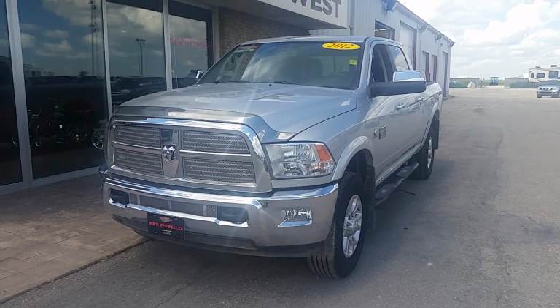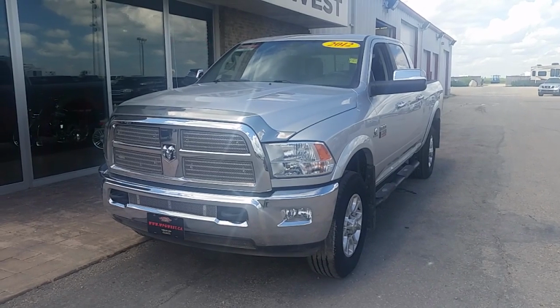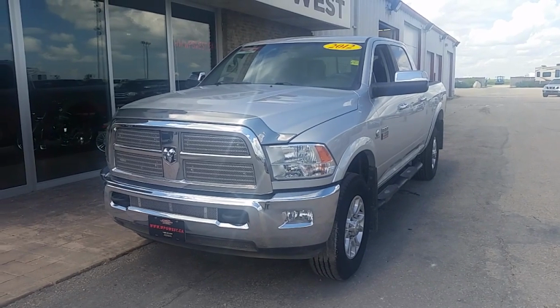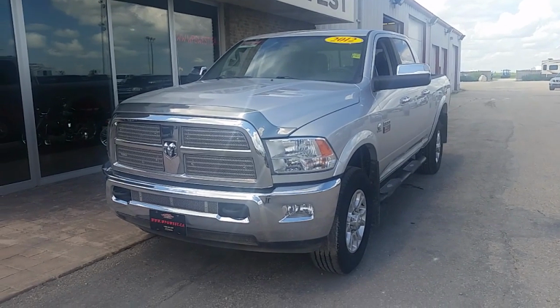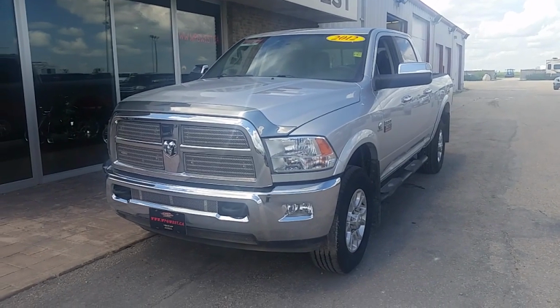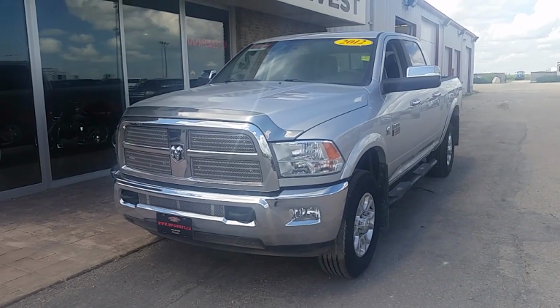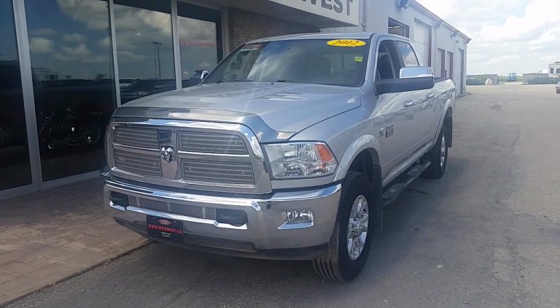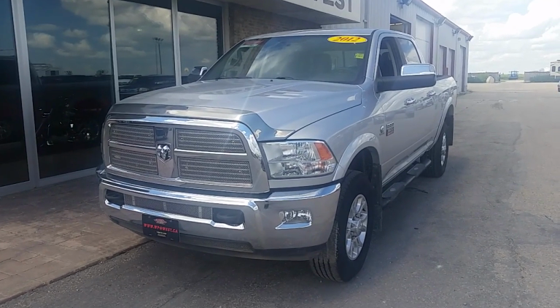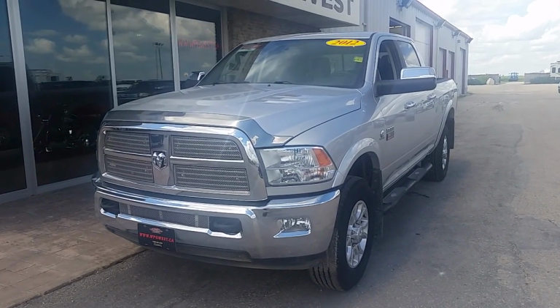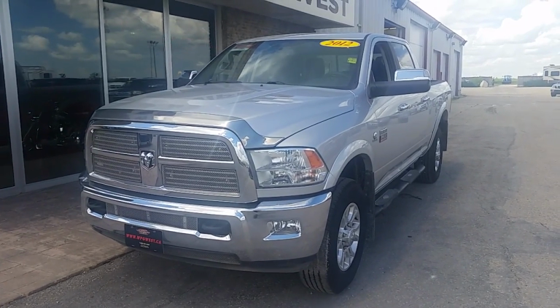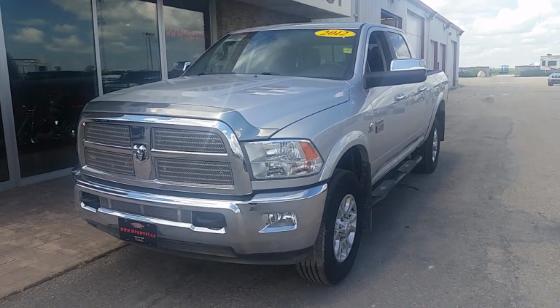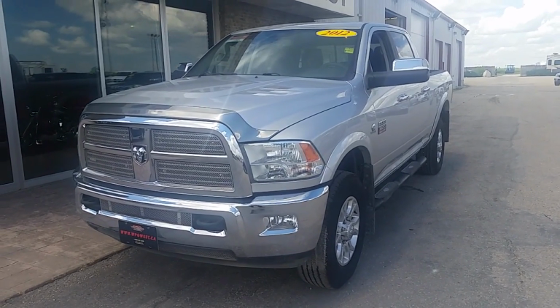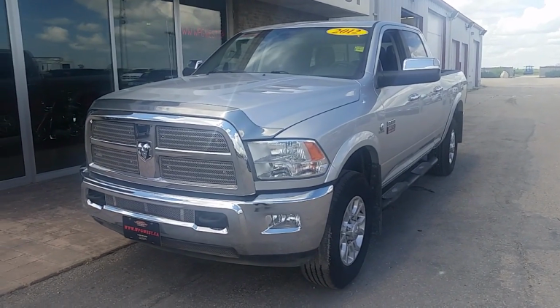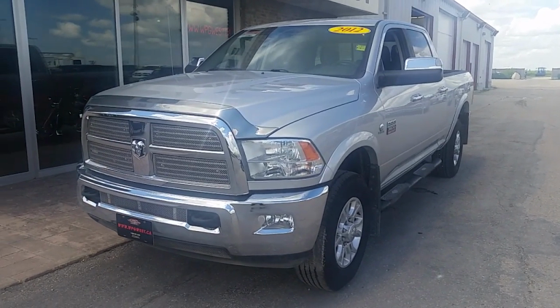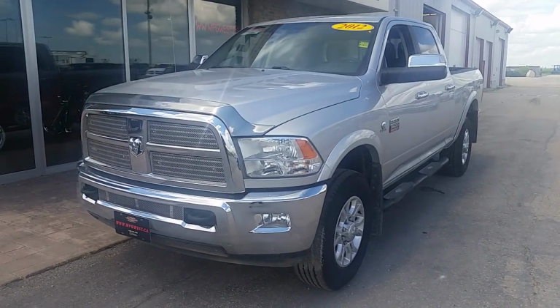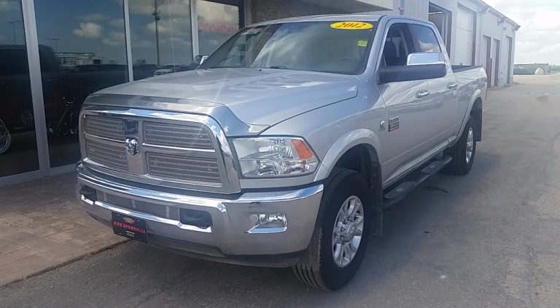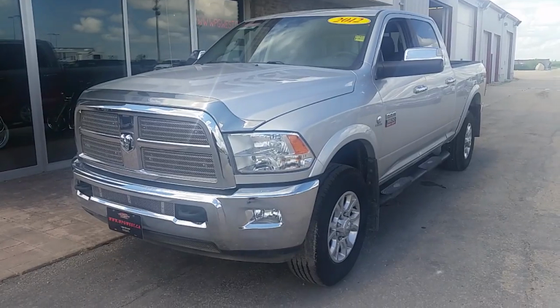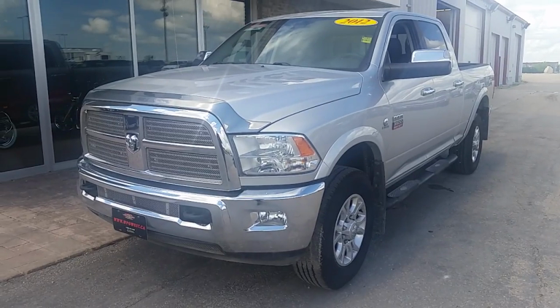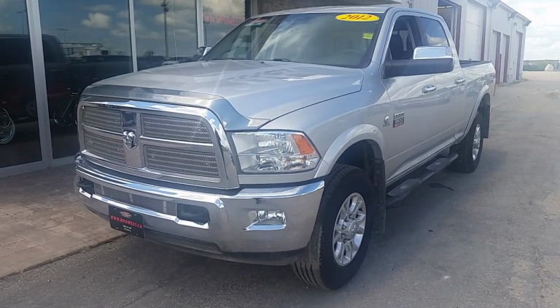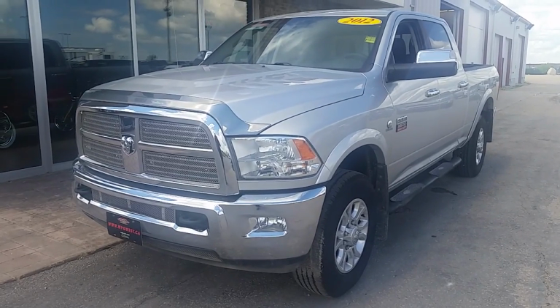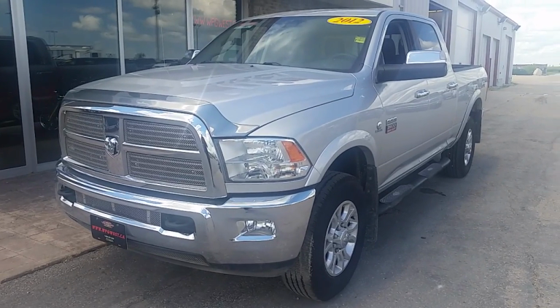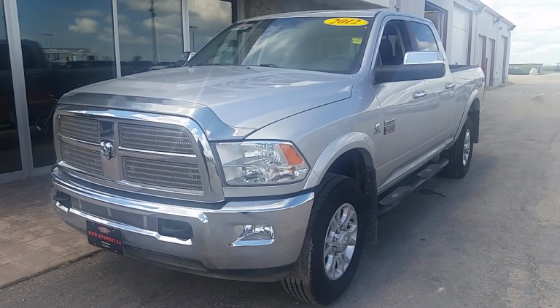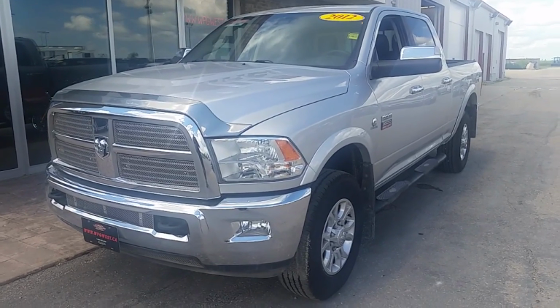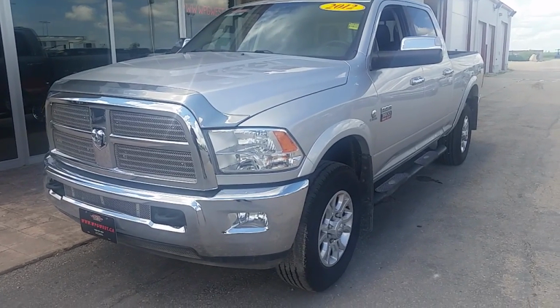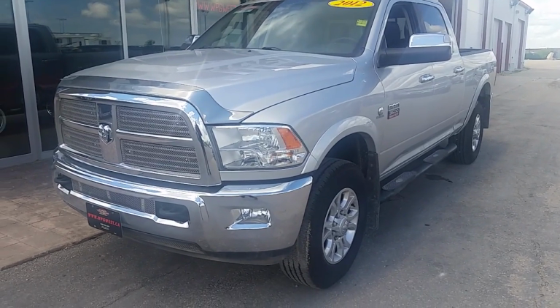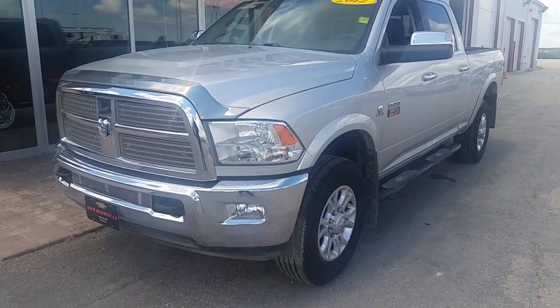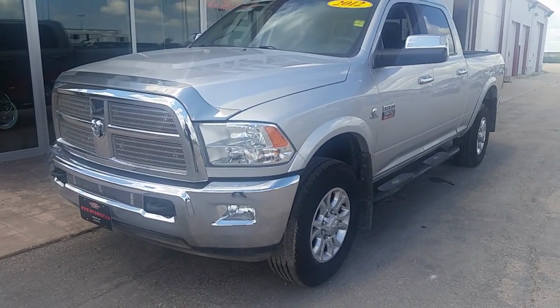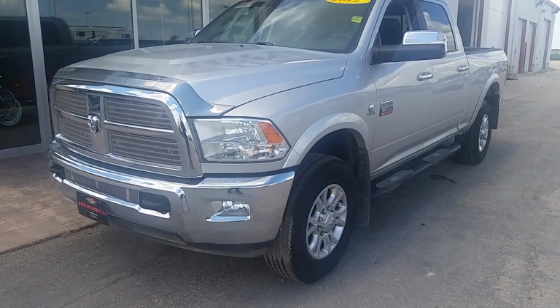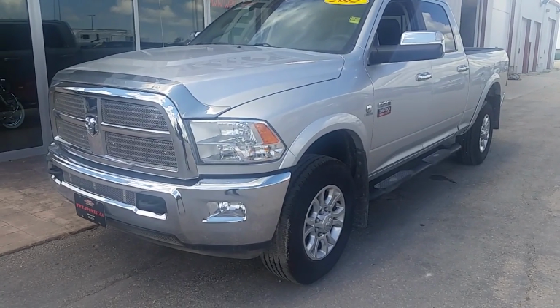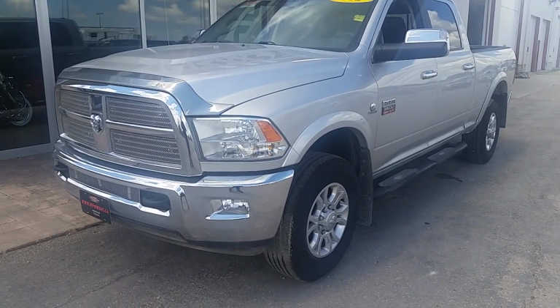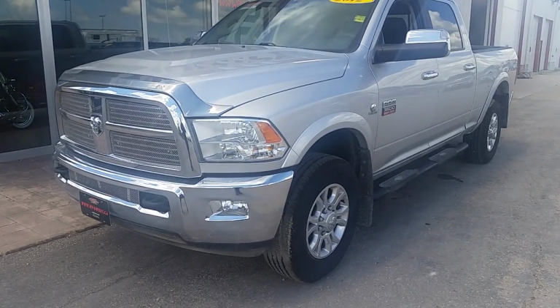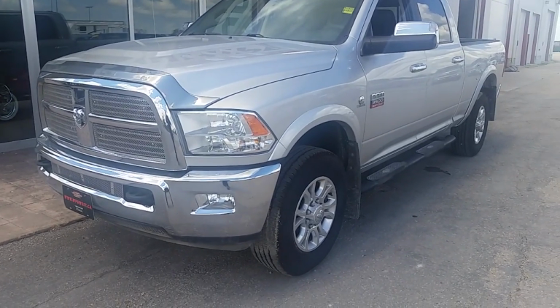Hello again everybody. Brogan McDillard, Country Connection here at Winnipeg West. Today I have a 2012 Ram 3500 Tow King Champion paired up with a Cummins powertrain.